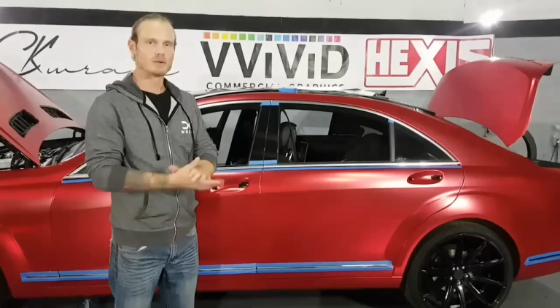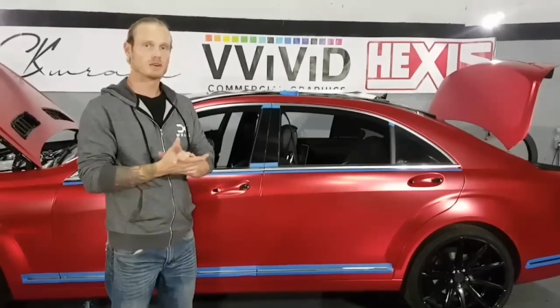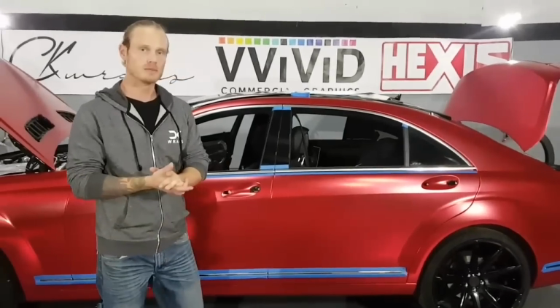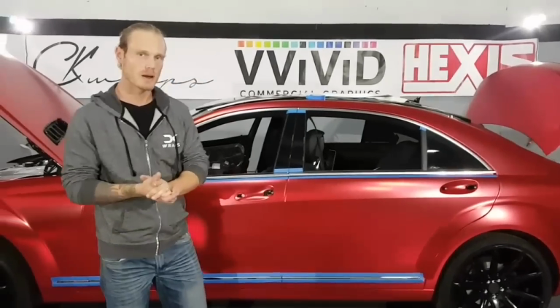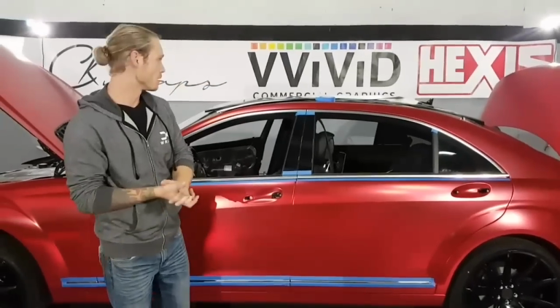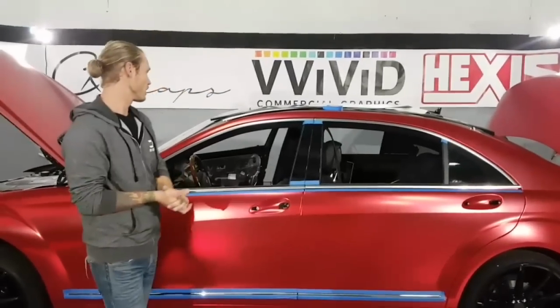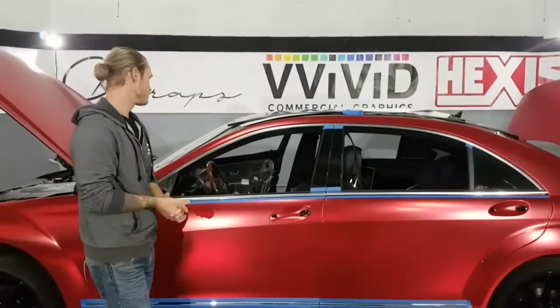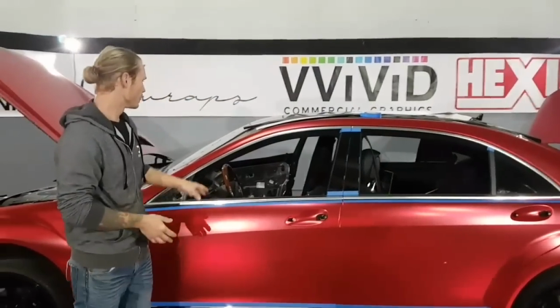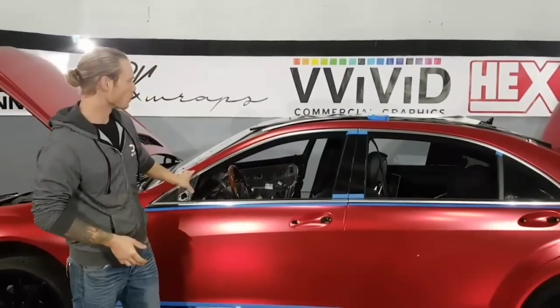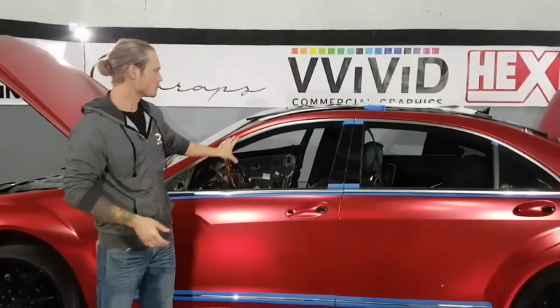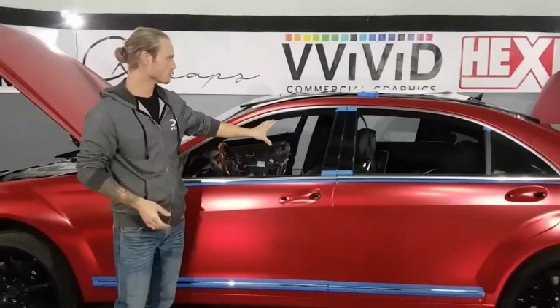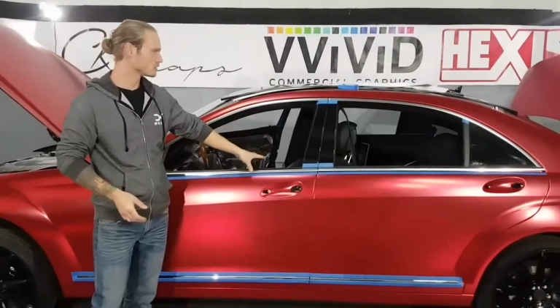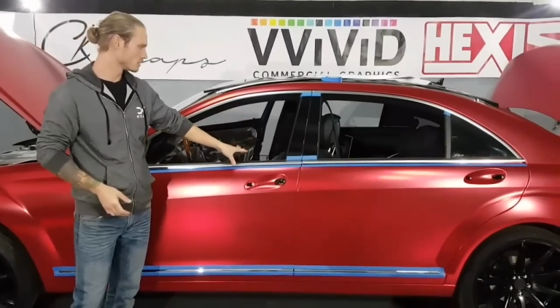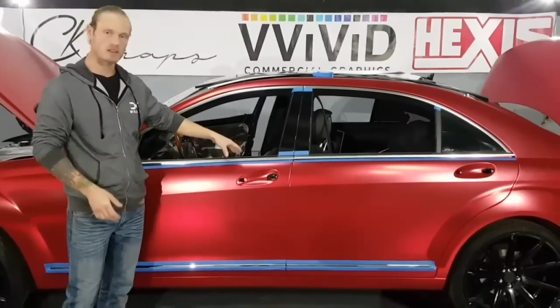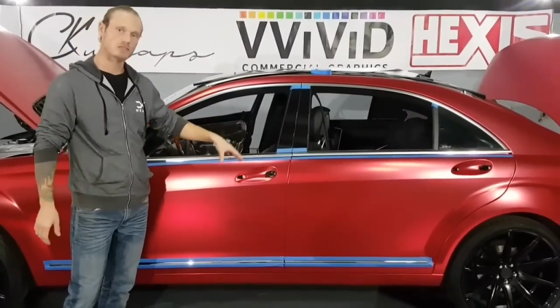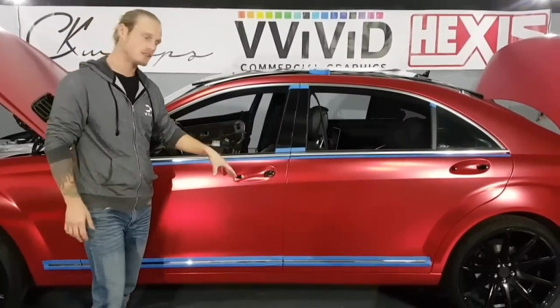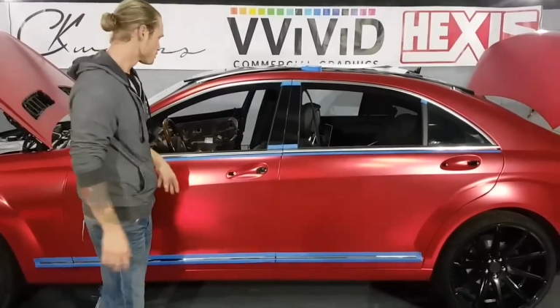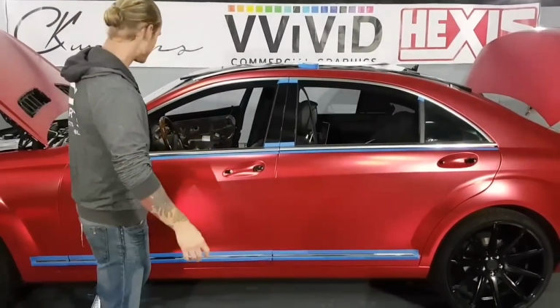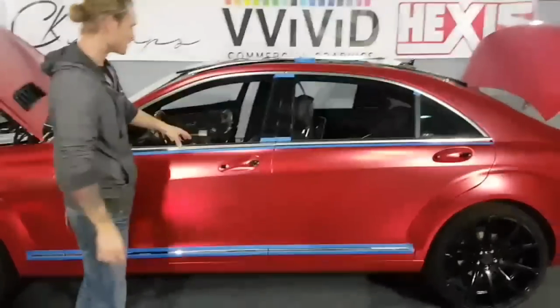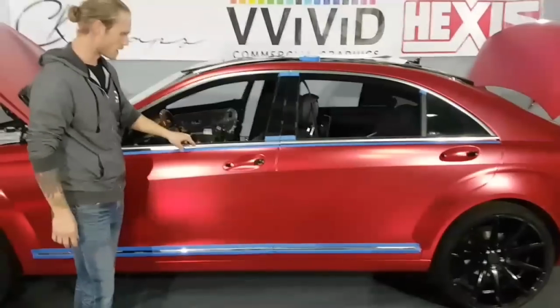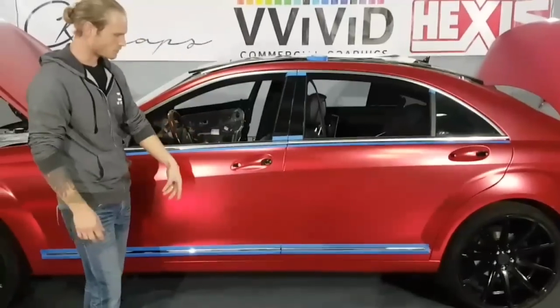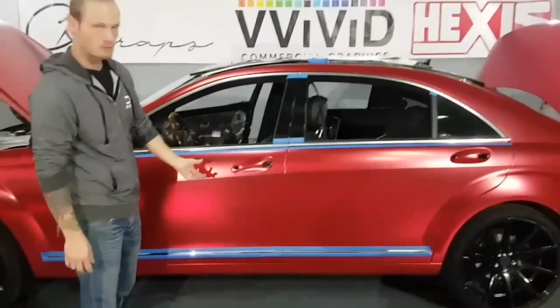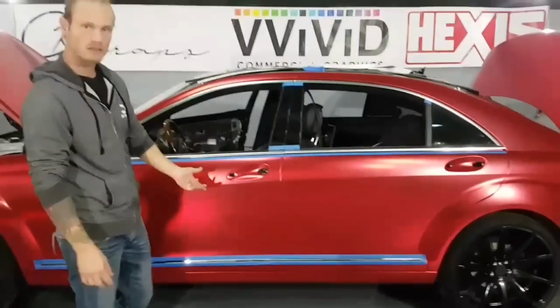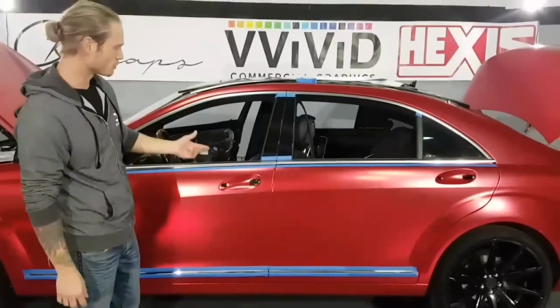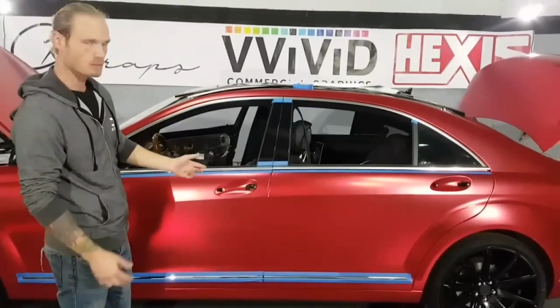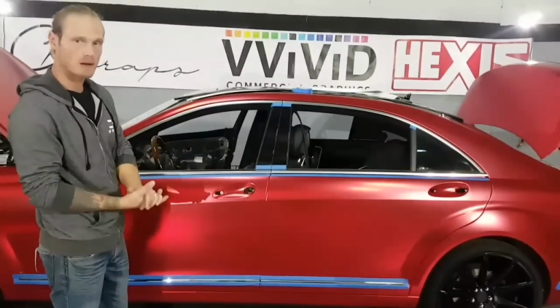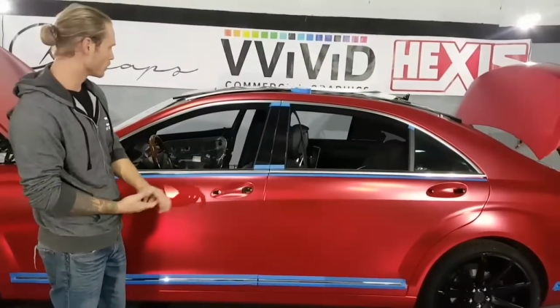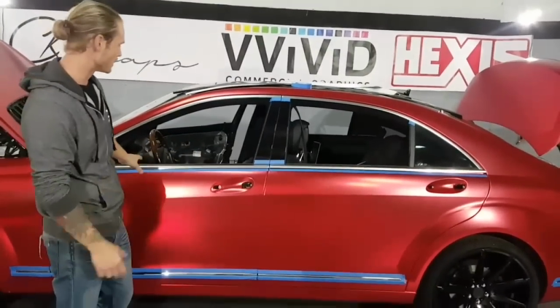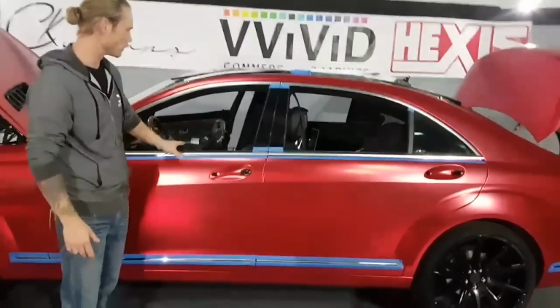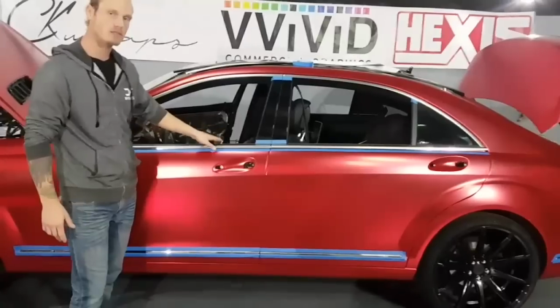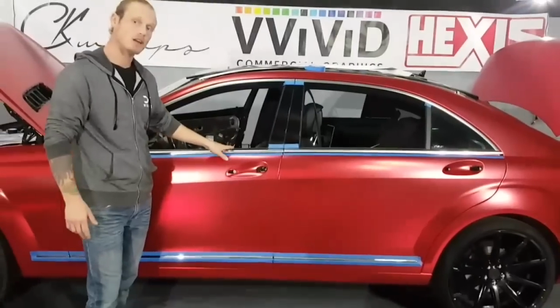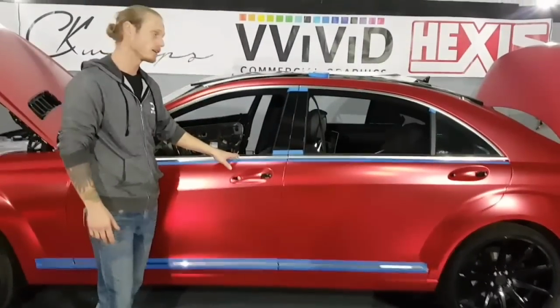Hey everyone, Christian here from CK Wraps. I'm going to show you how to wrap the chrome trim around this Mercedes S550. It's been previously wrapped — we've removed it and it was wrapped in 3M Matte Black. We're wrapping it in Avery Gloss Black.